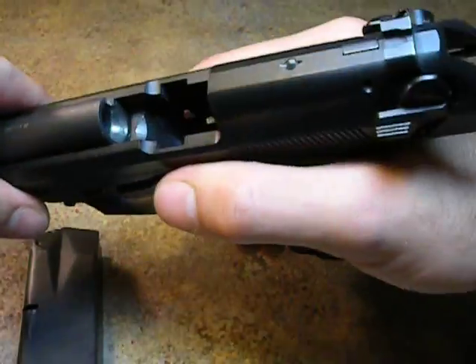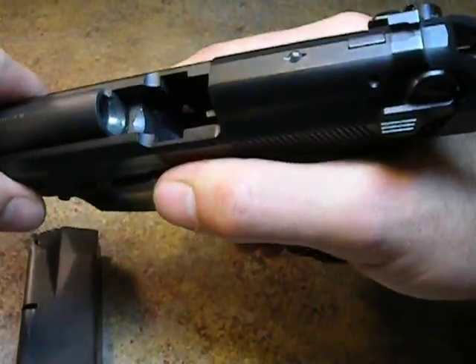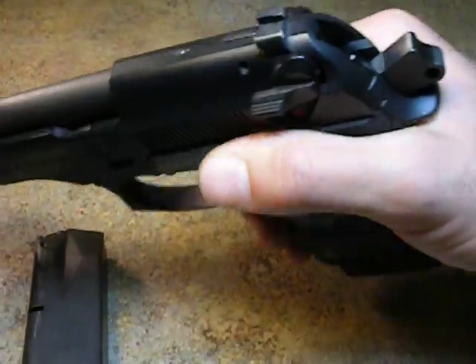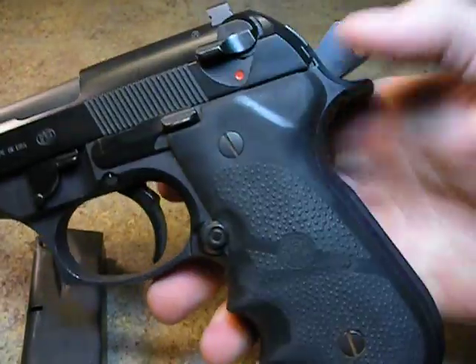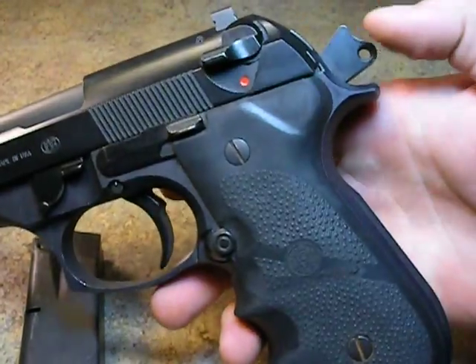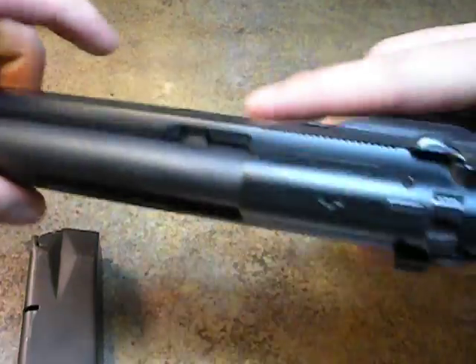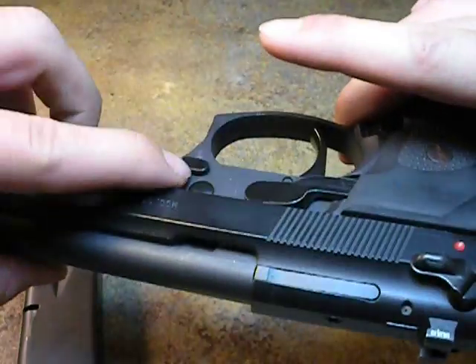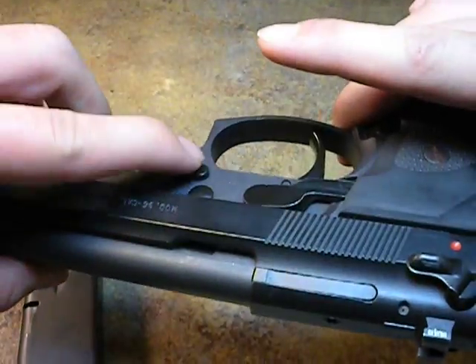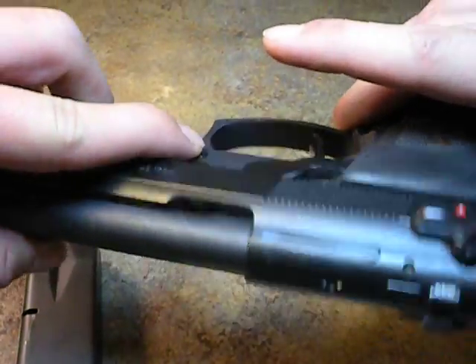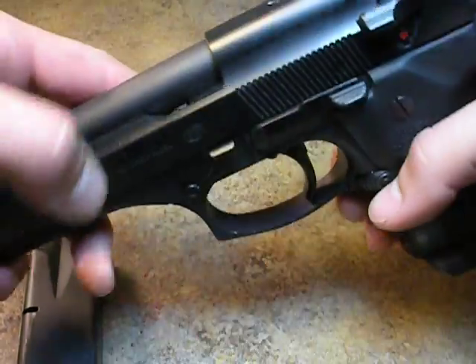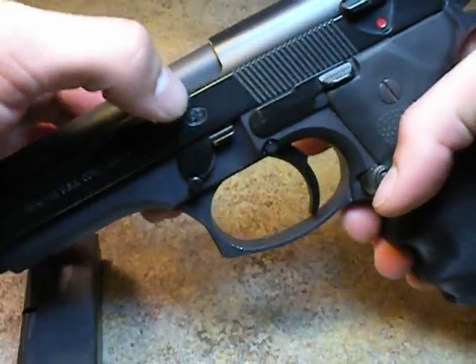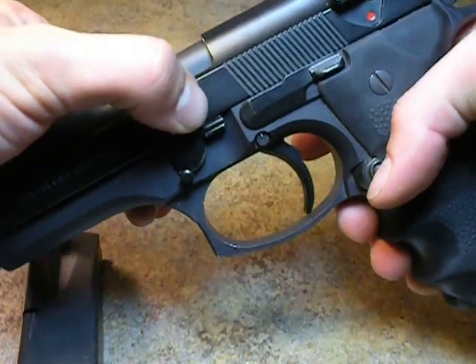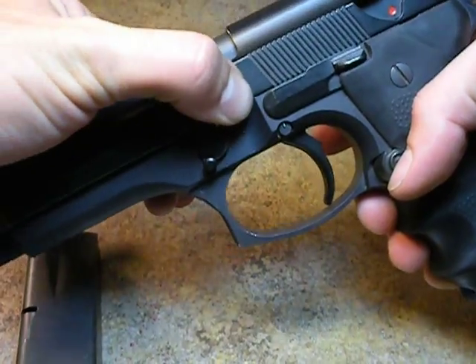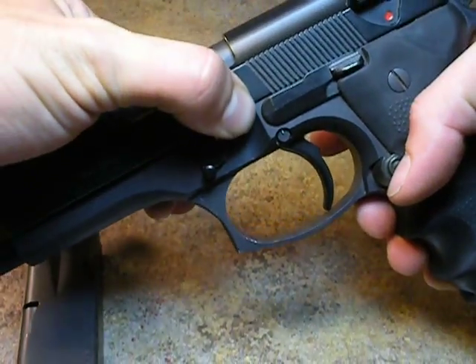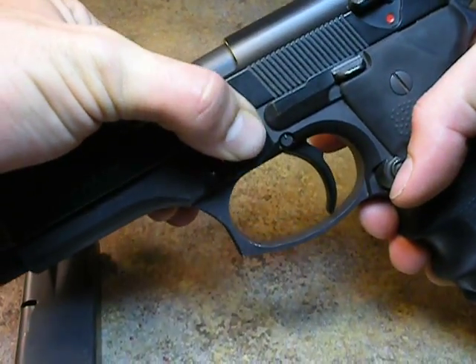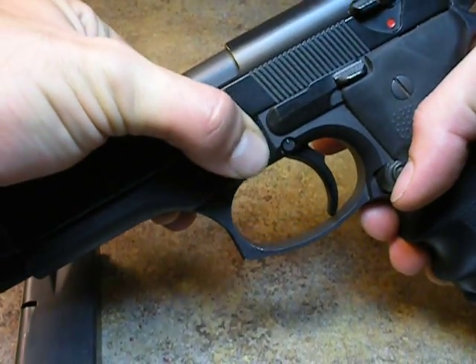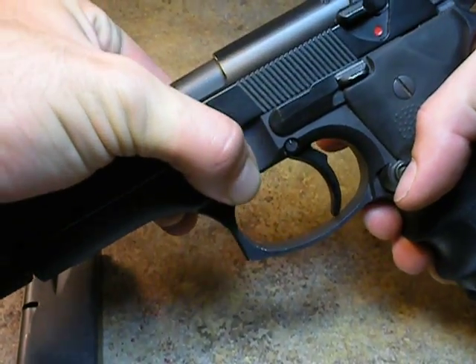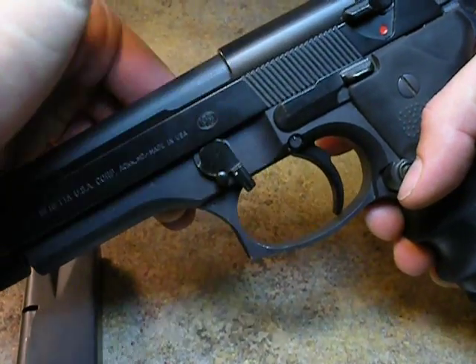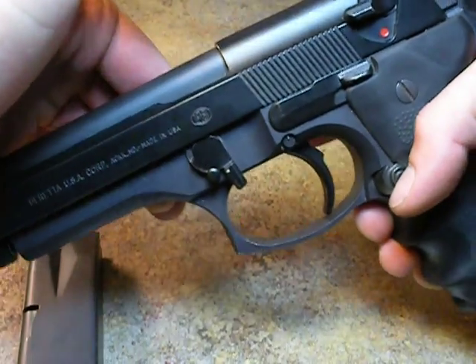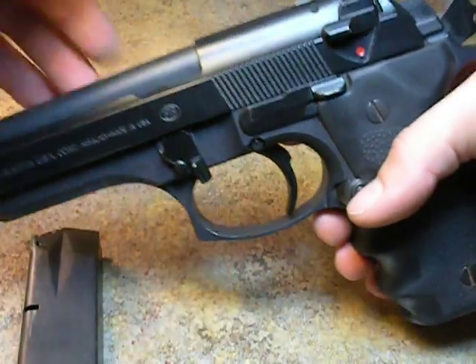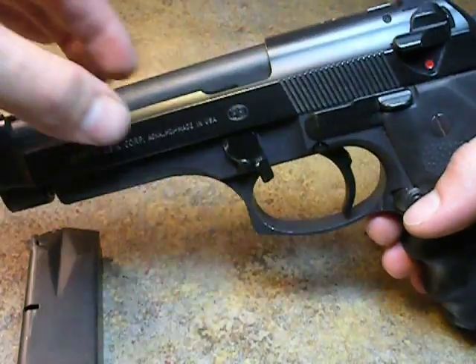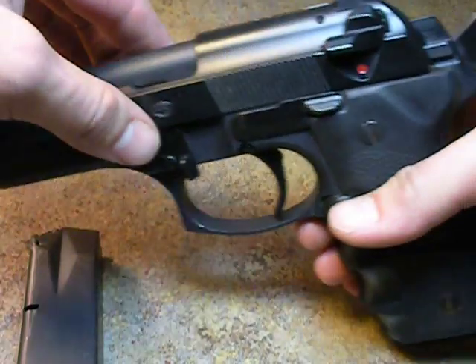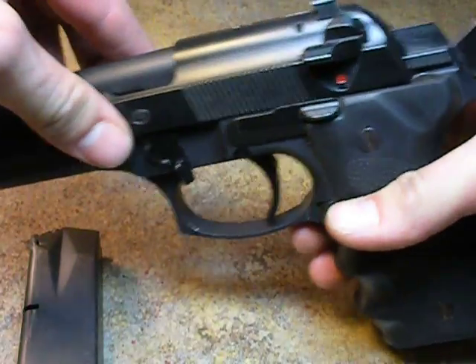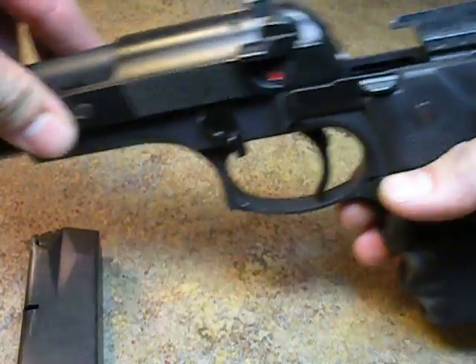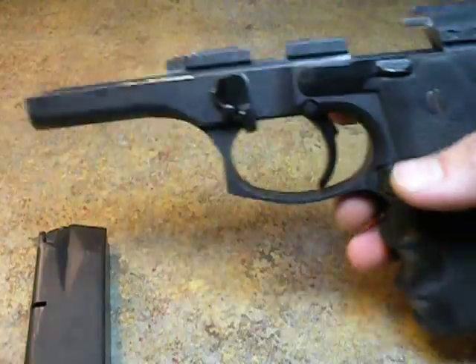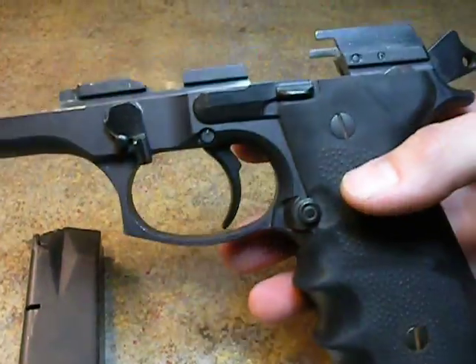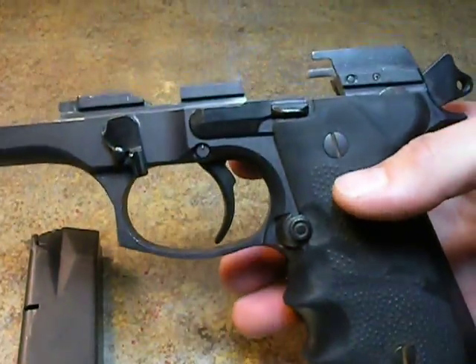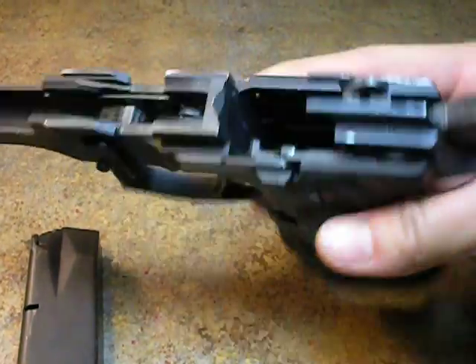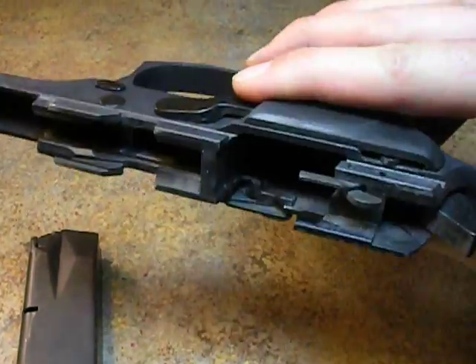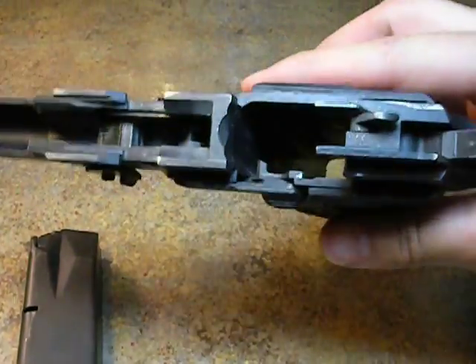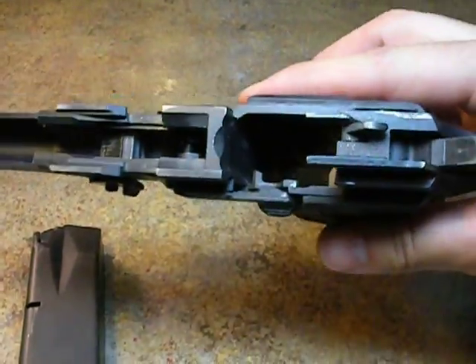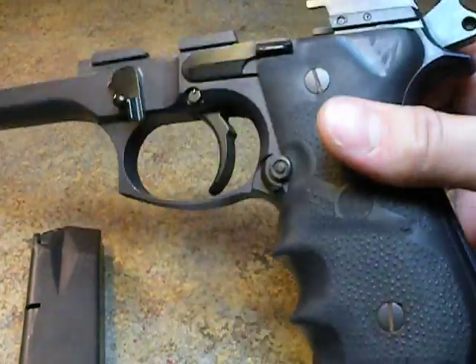Let our slide come forward, remain cocked, depress this button, rotate this slide retainer down to 90 degrees. You will see the slide come forward. Follow your slide off the very front of the weapon. Here is your lower.